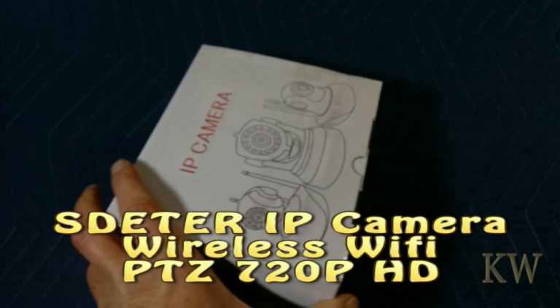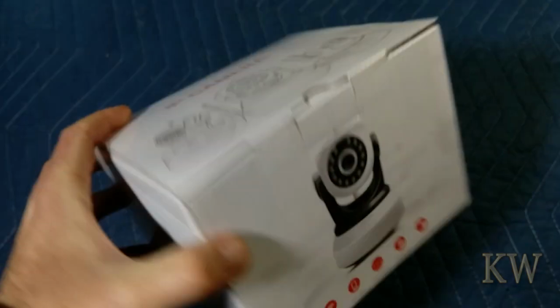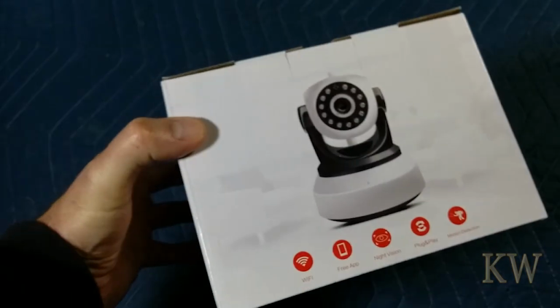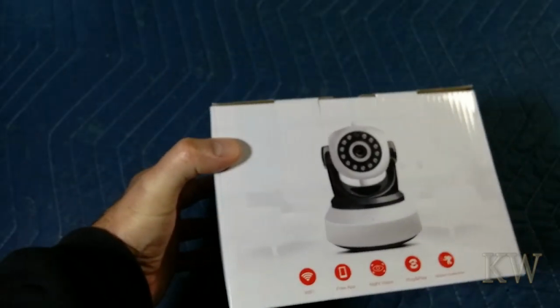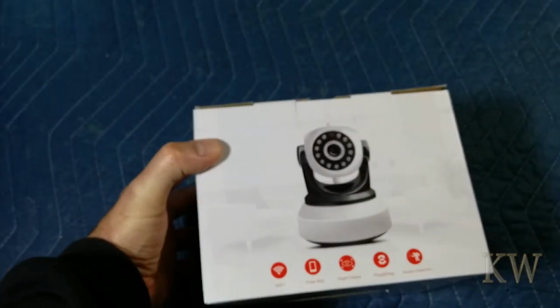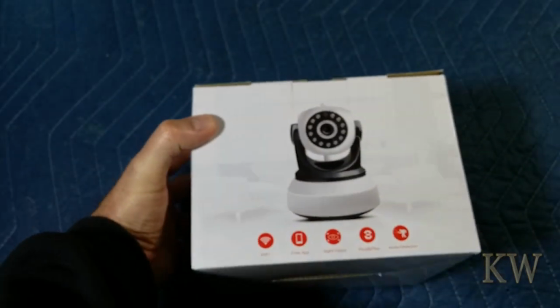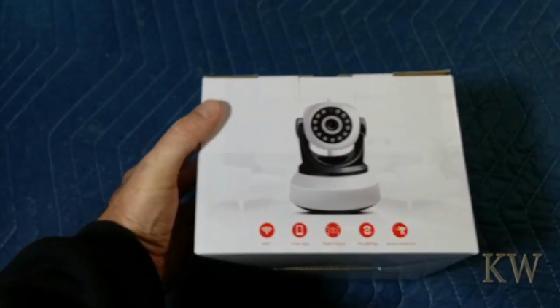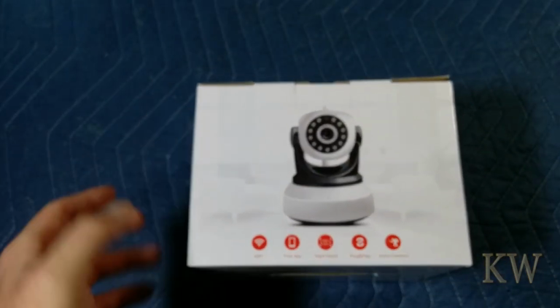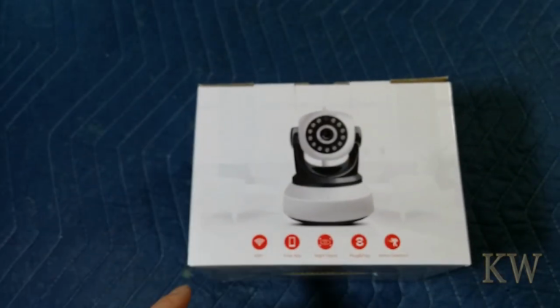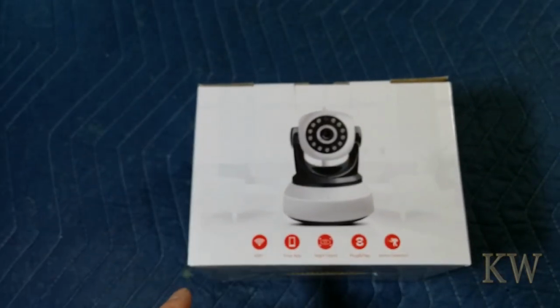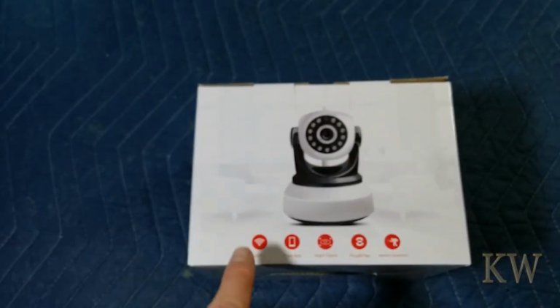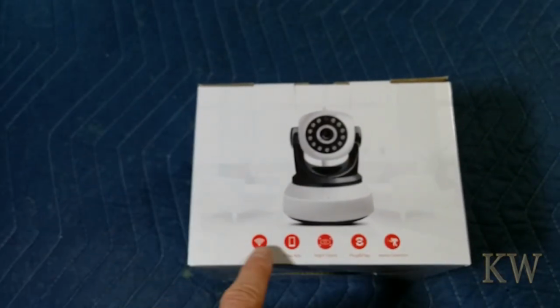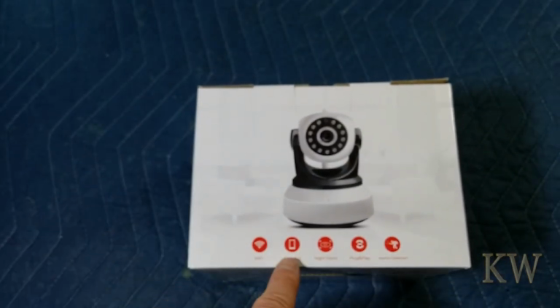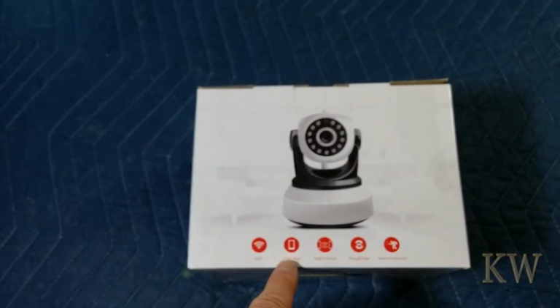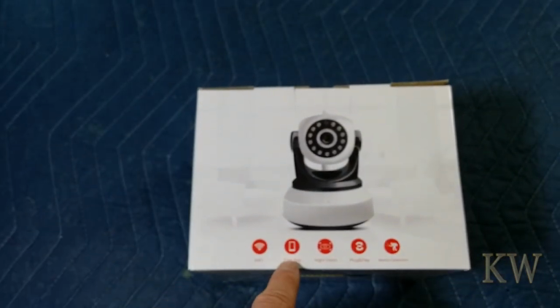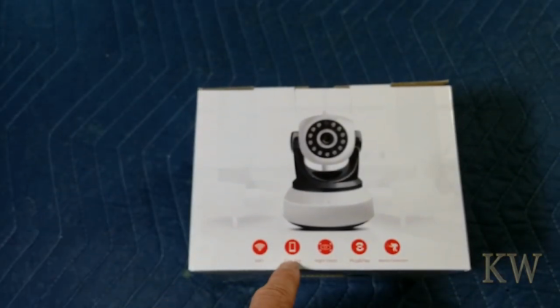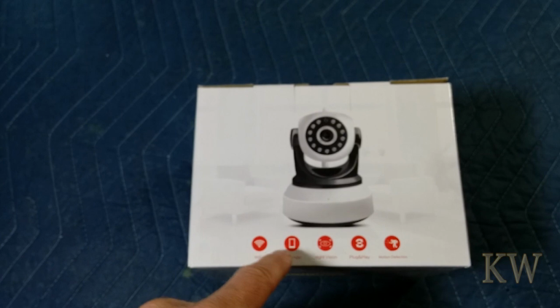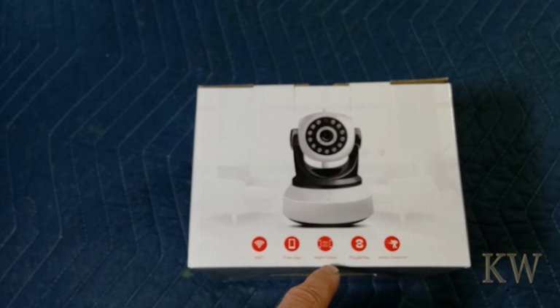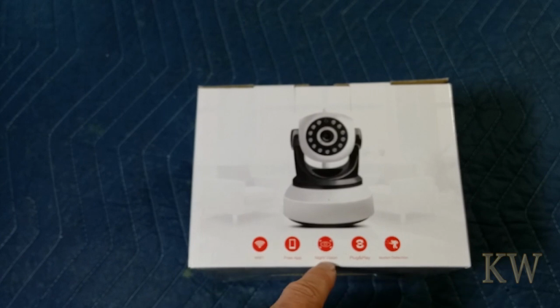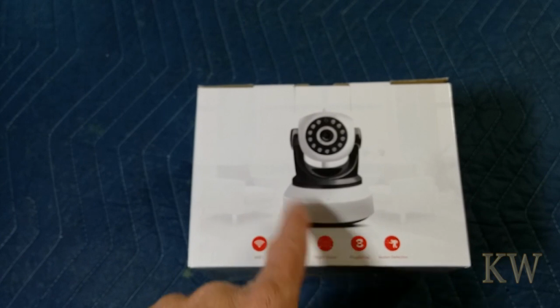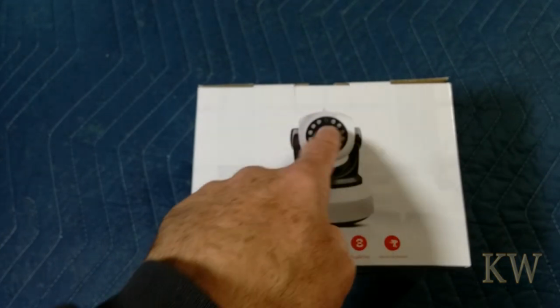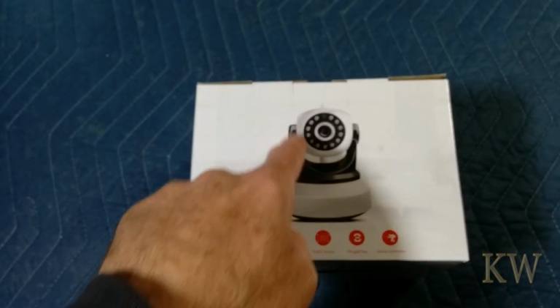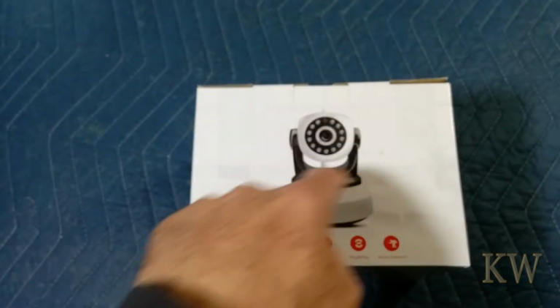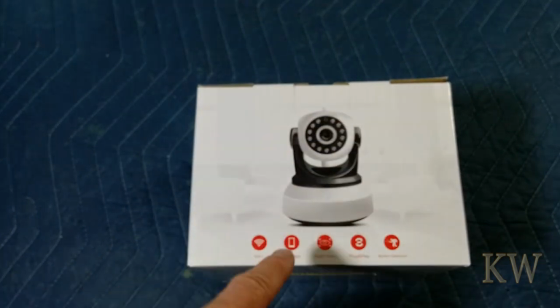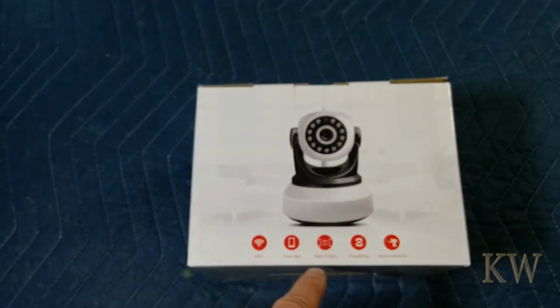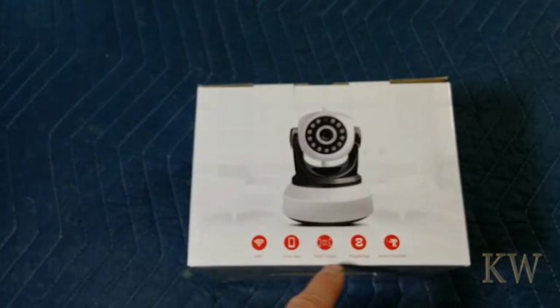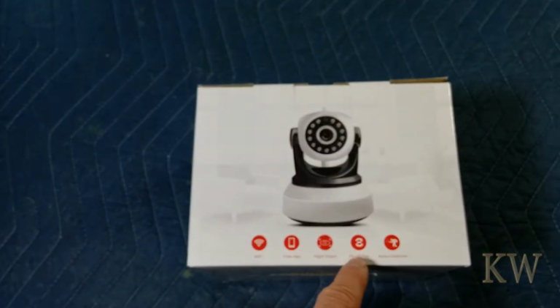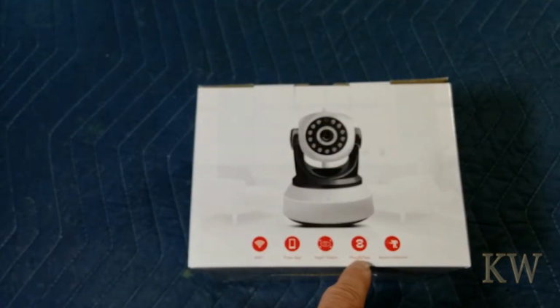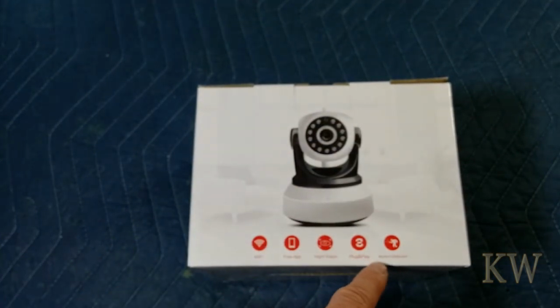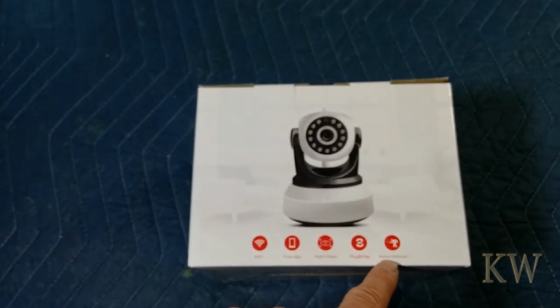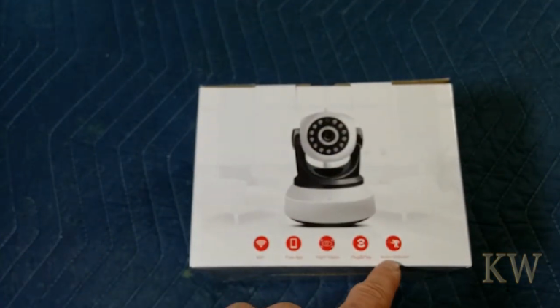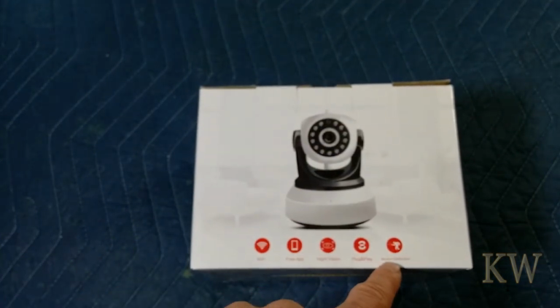That's a pan-tilt-zoom camera, or supposedly it's a pan-tilt-zoom, but it has Wi-Fi. A free app, night vision, IR illuminators — that's kind of nice — plug and play, and motion detection.